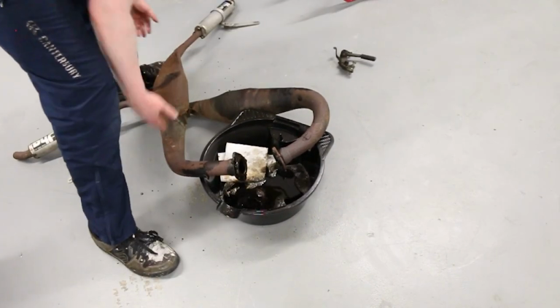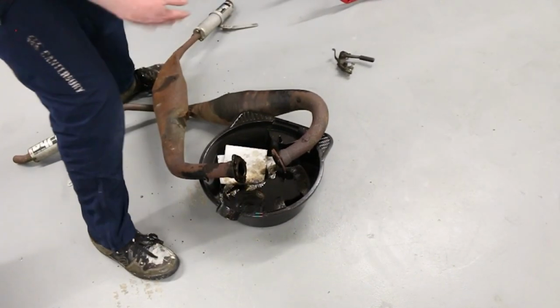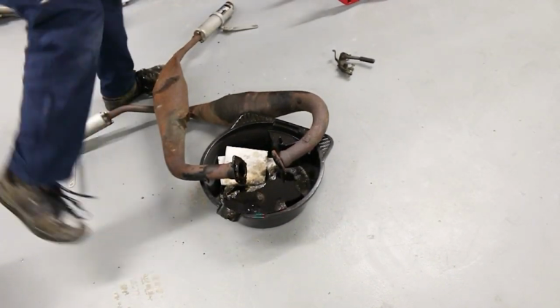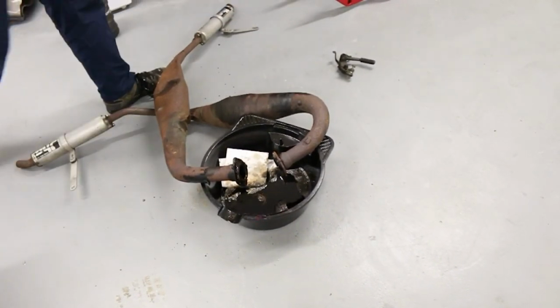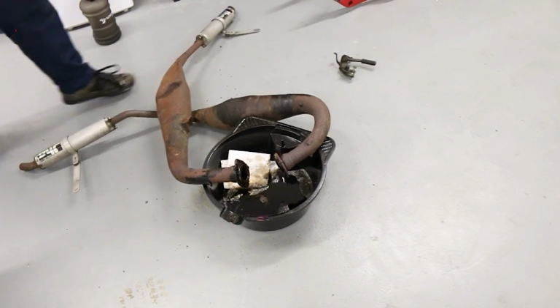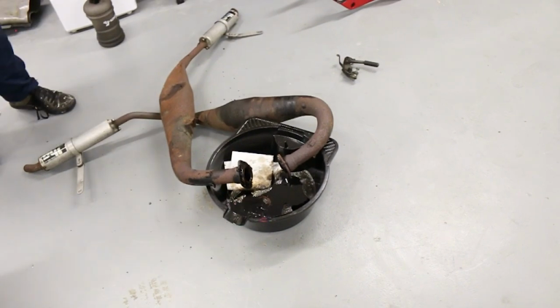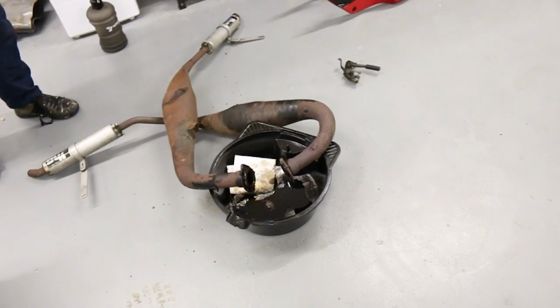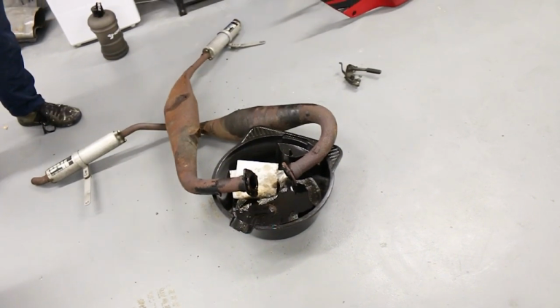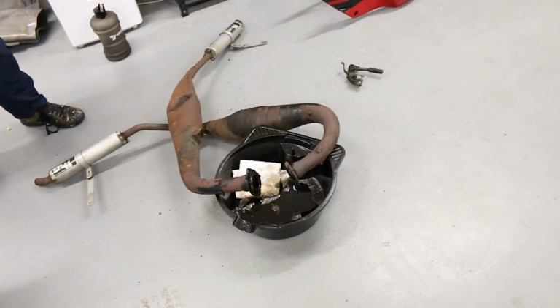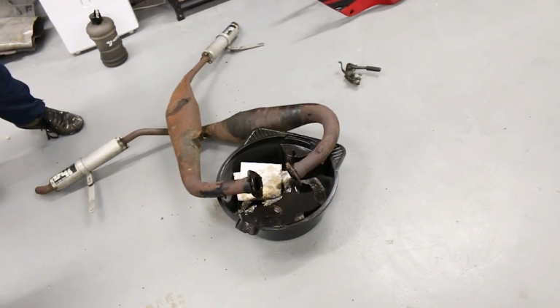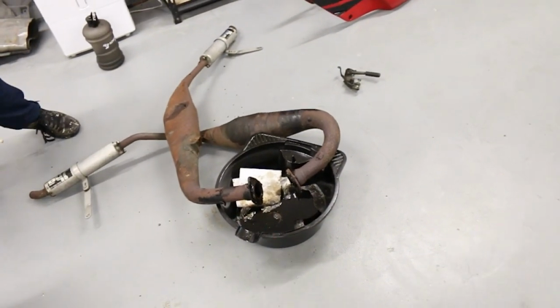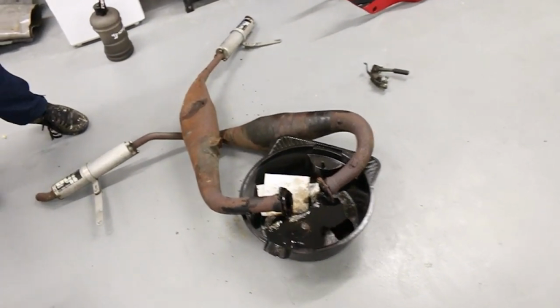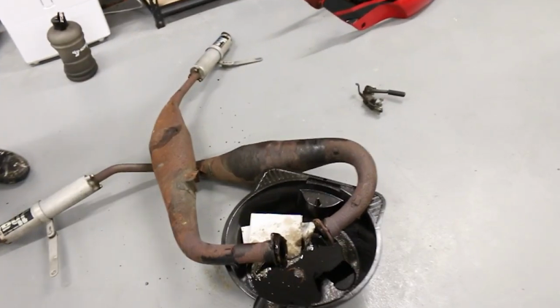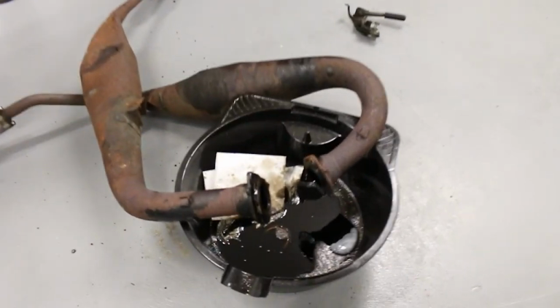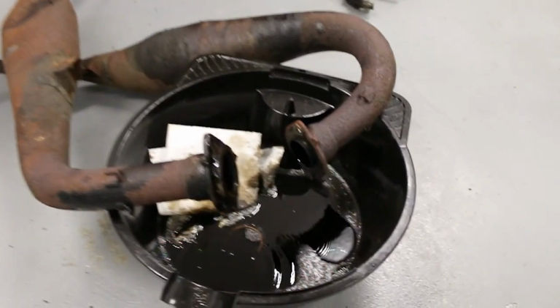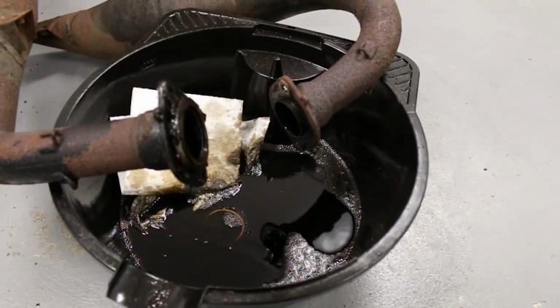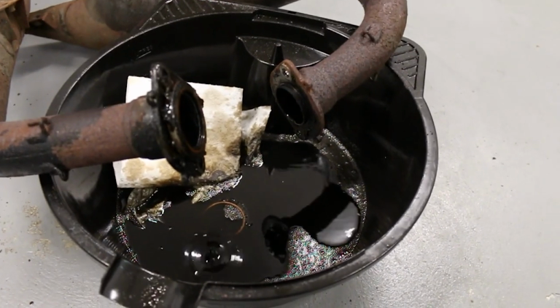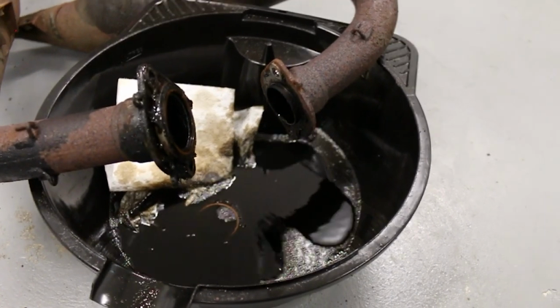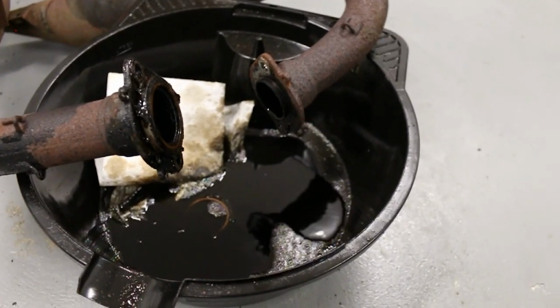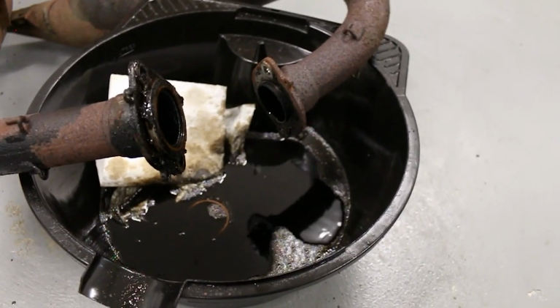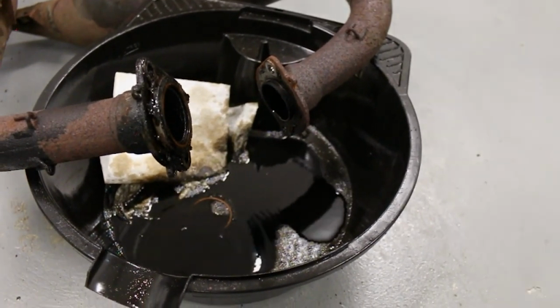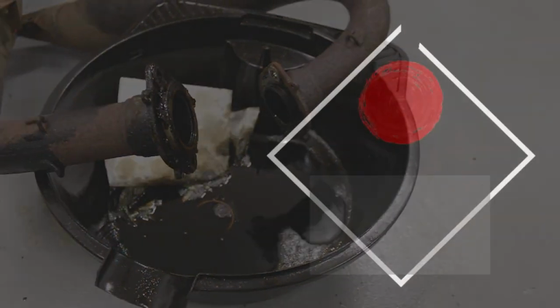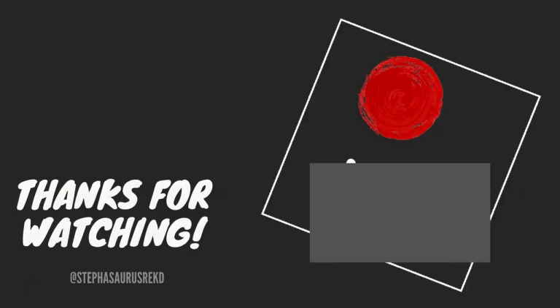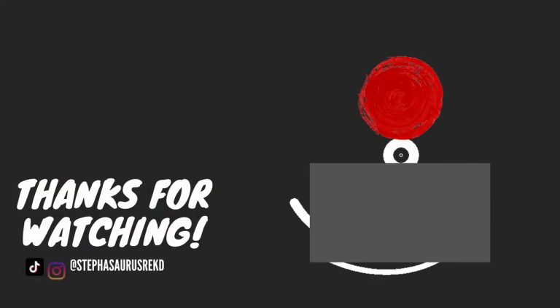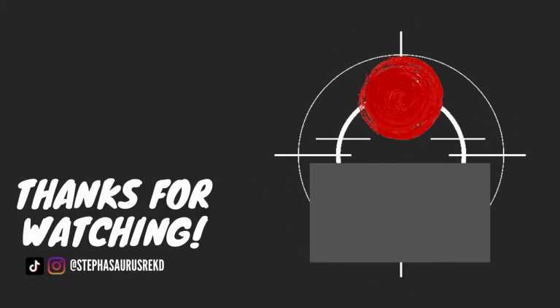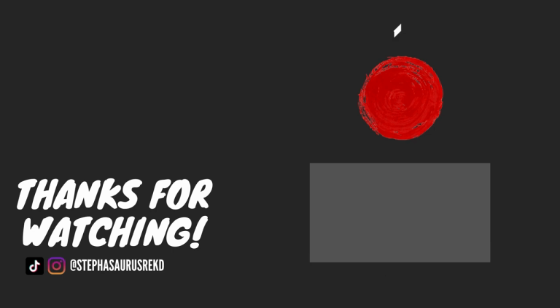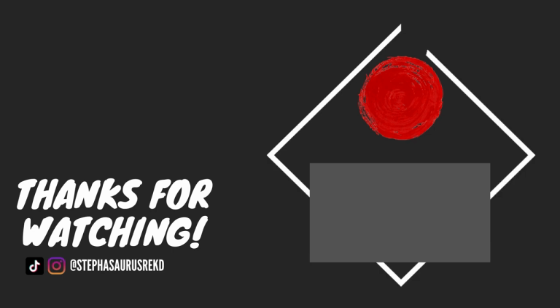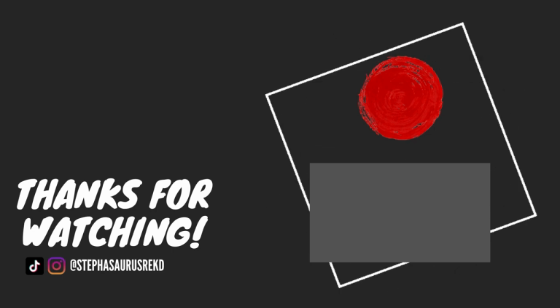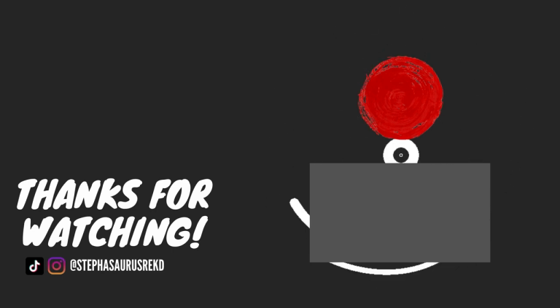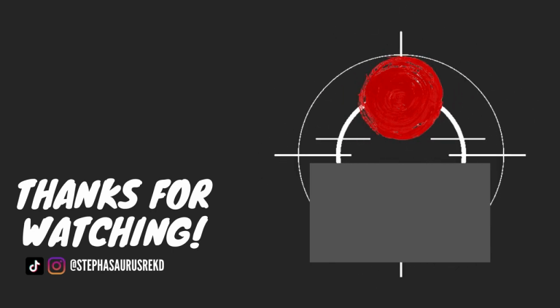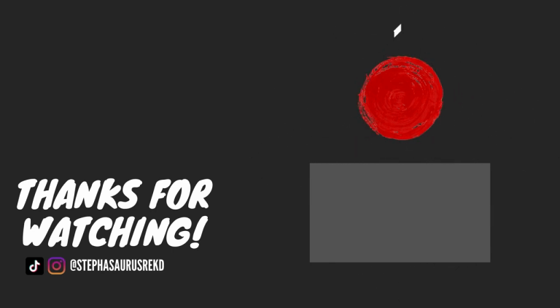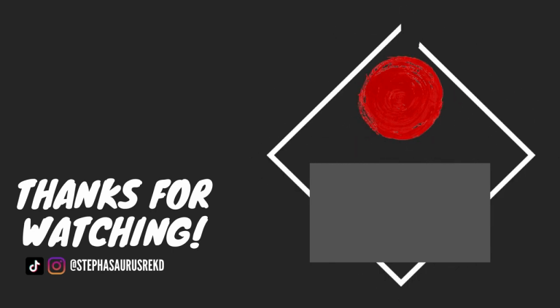That pretty much concludes today's episode. Thank you all so much for watching. Unfortunately, the next clip on this bike will likely be a few weeks out as the country is still in a lockdown, so we can't really go out and get stuff fixed or replaced. But while you're here, go check out my MR2 build too.